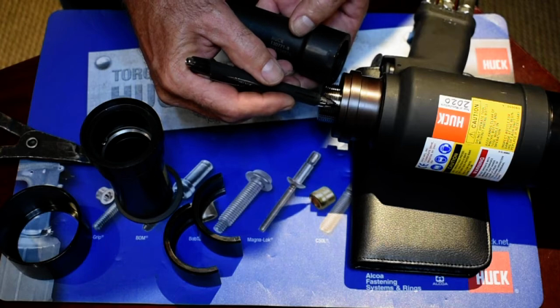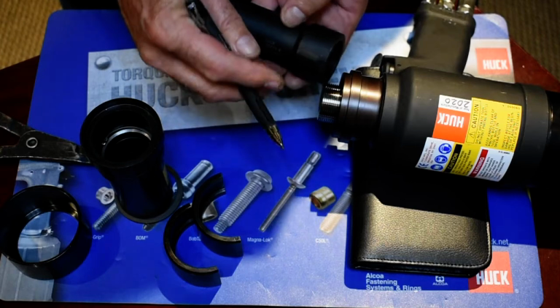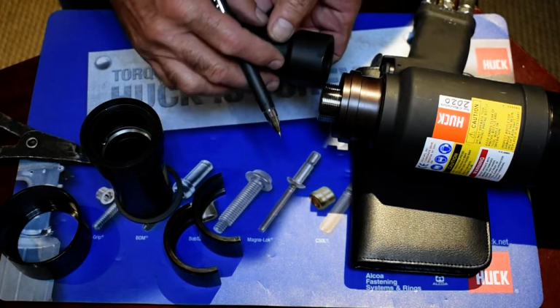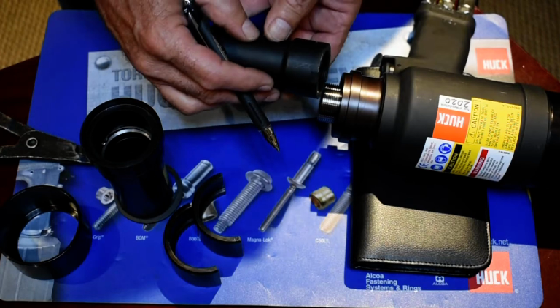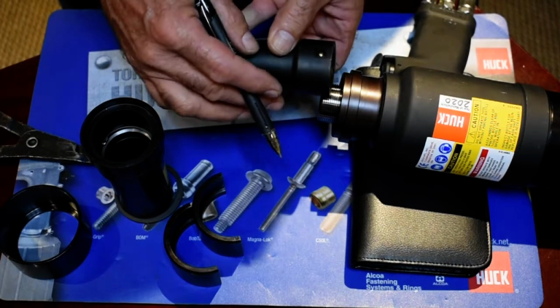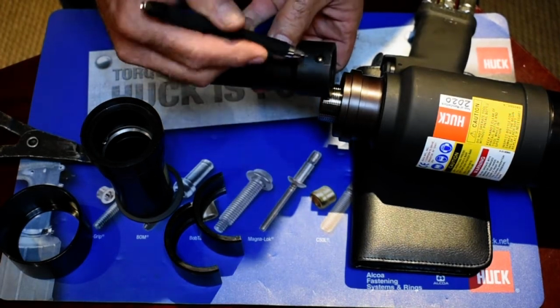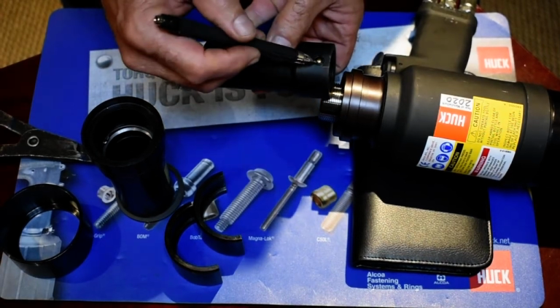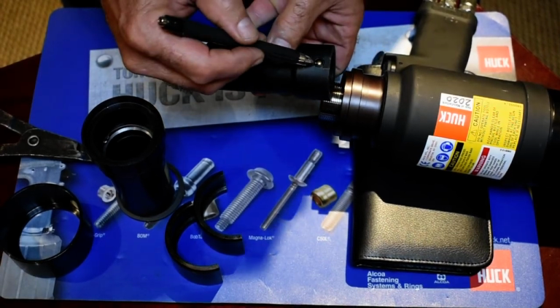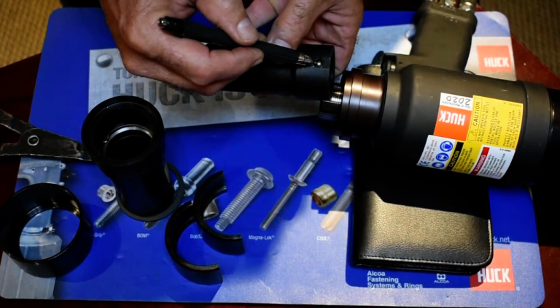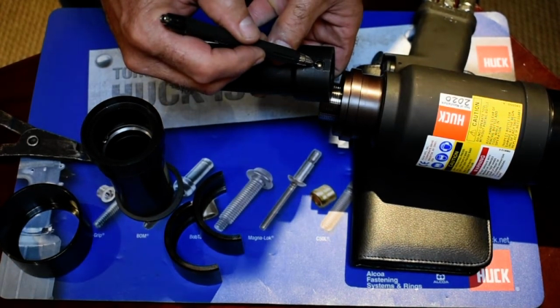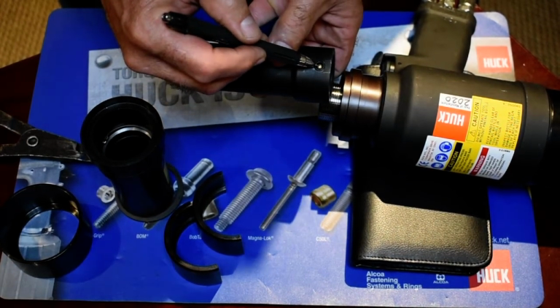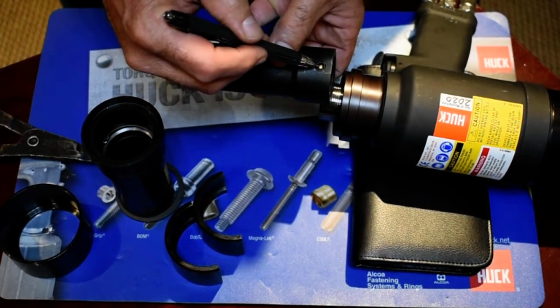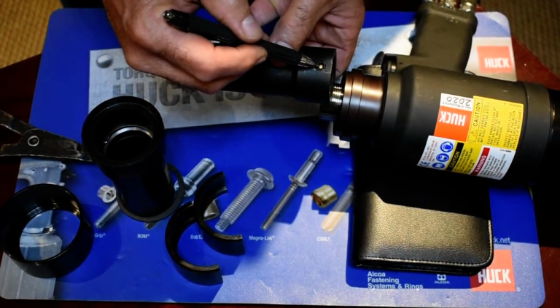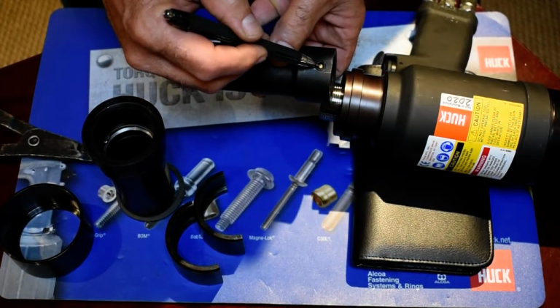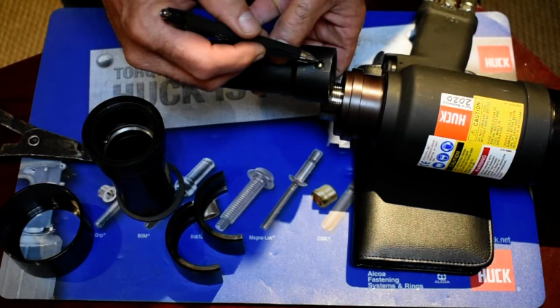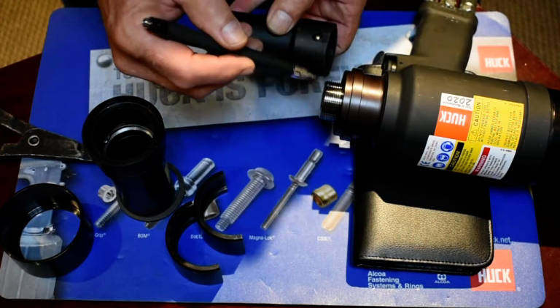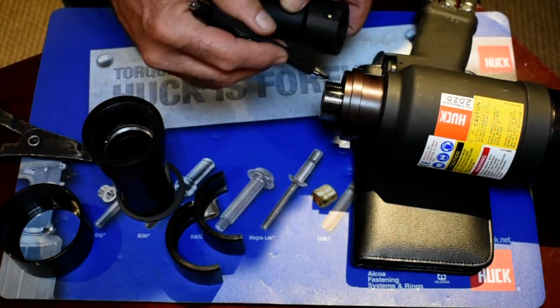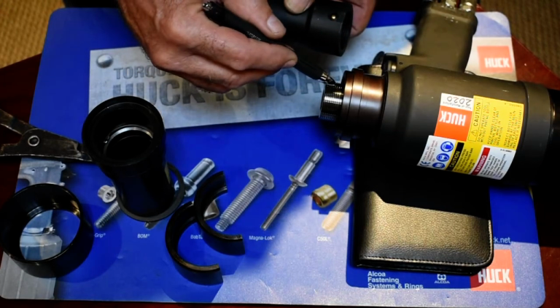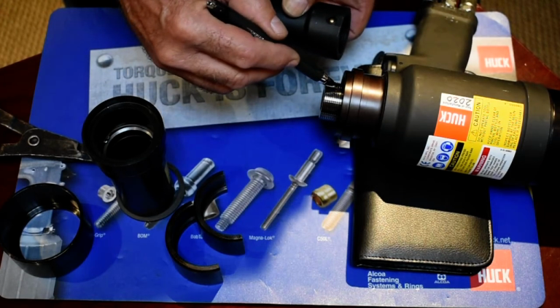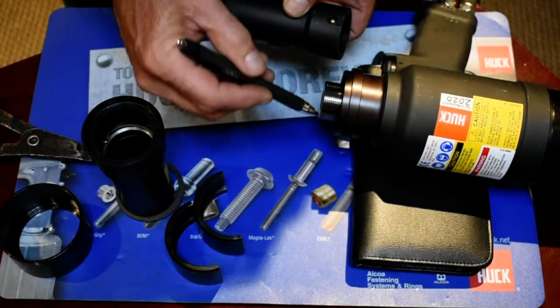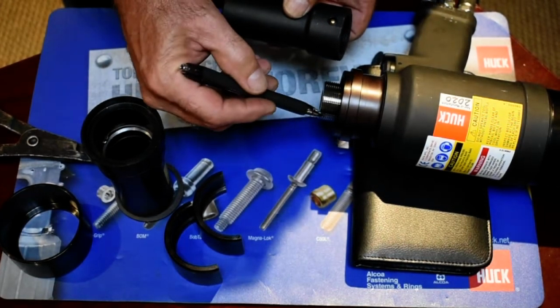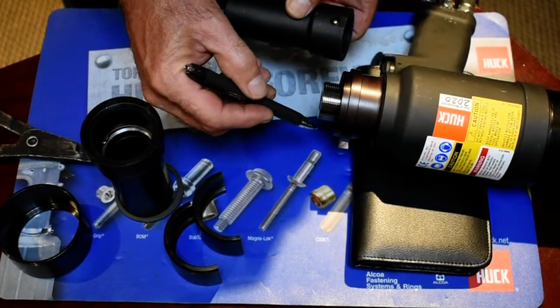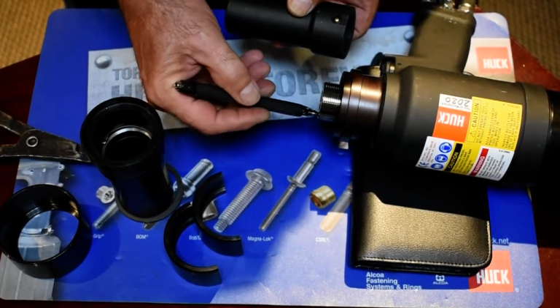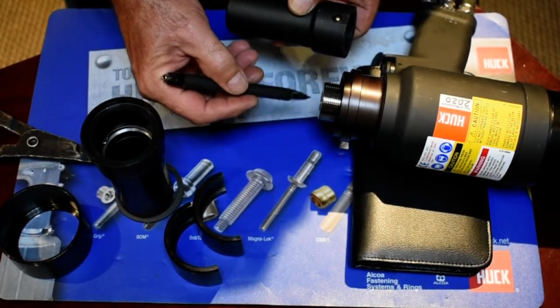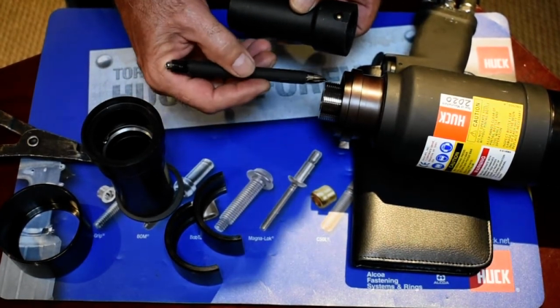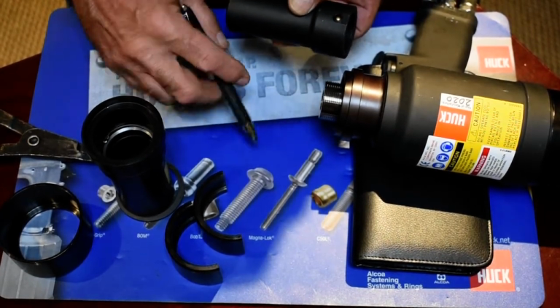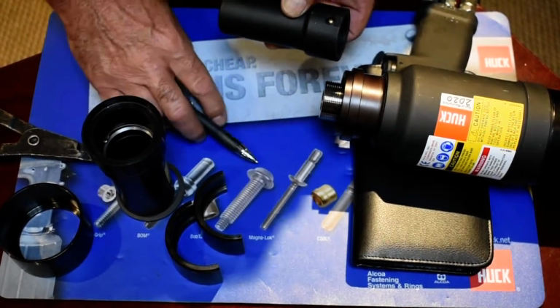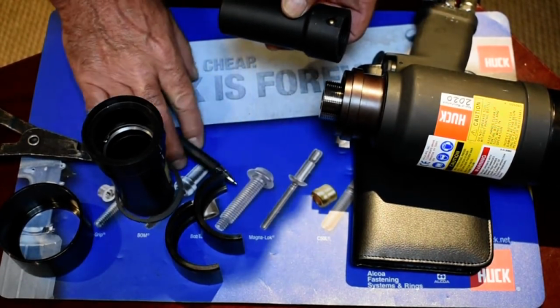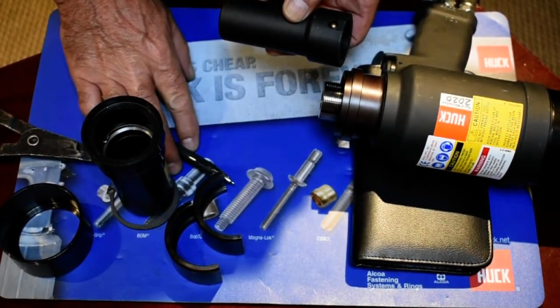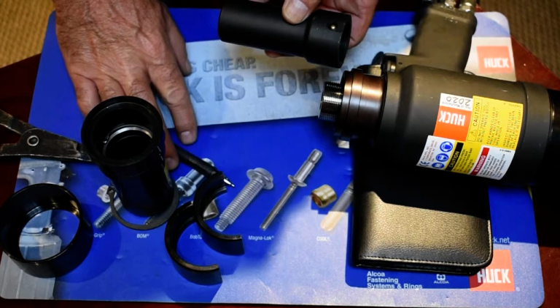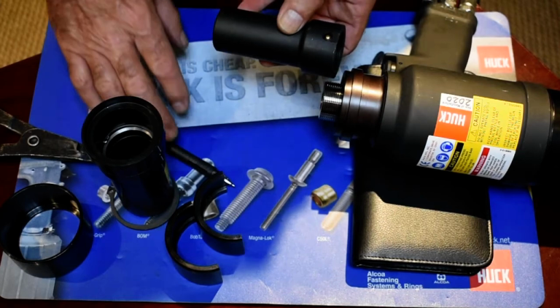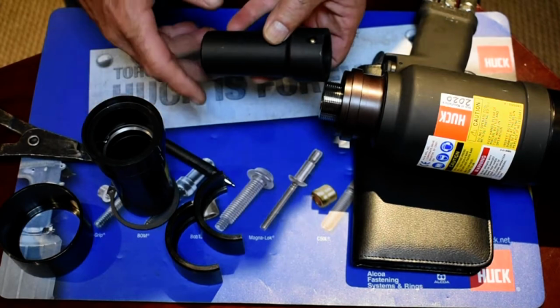There's a ball lock, and what that ball lock does is it falls in place every 90 degrees around this piston, and that locks it in on the tool.